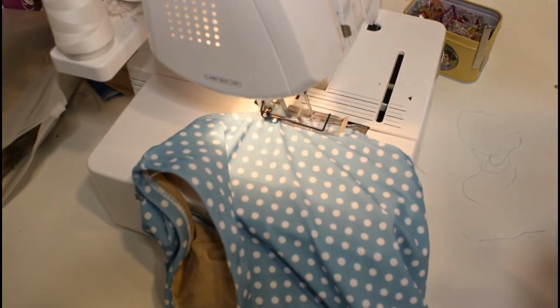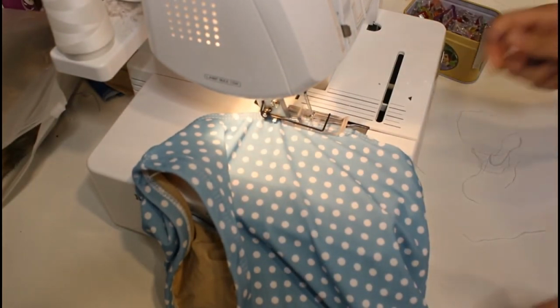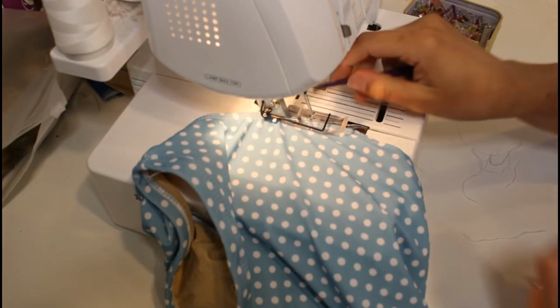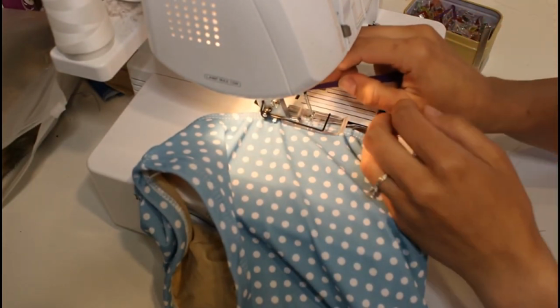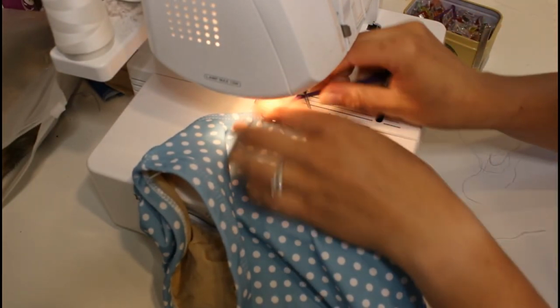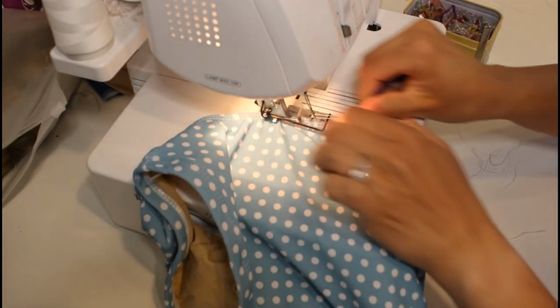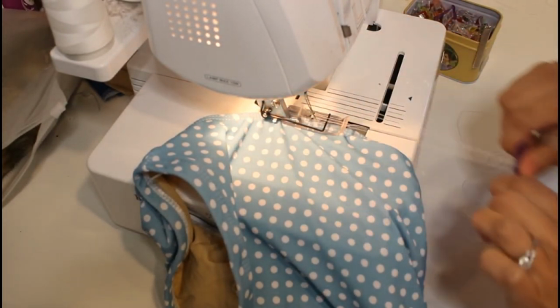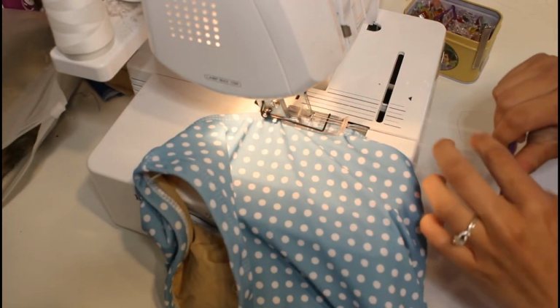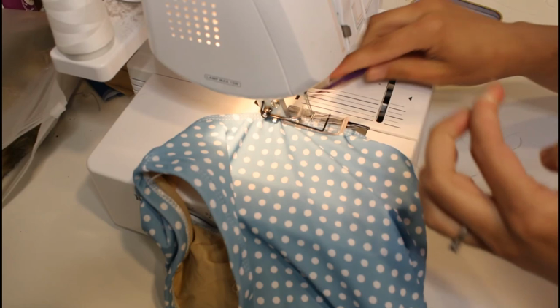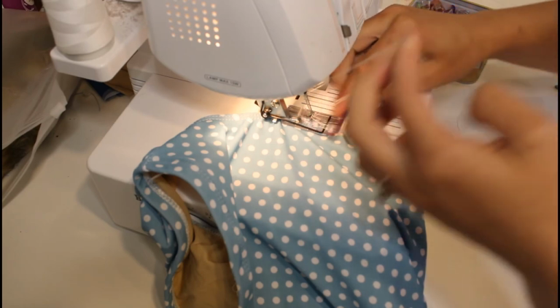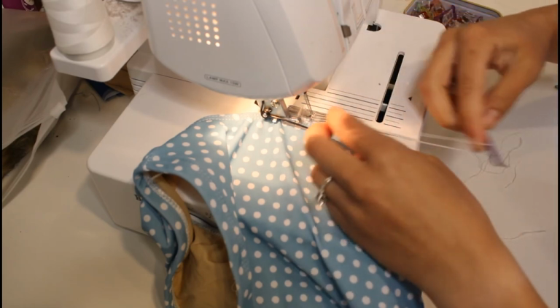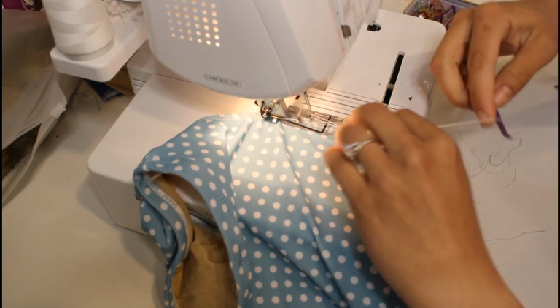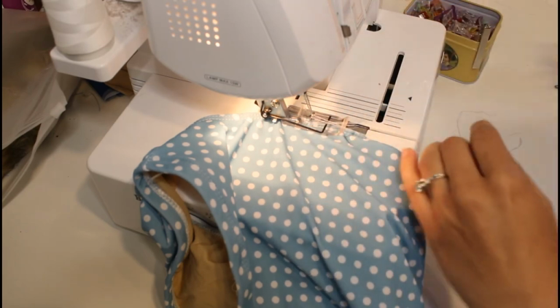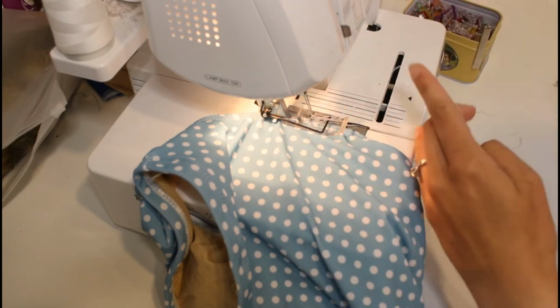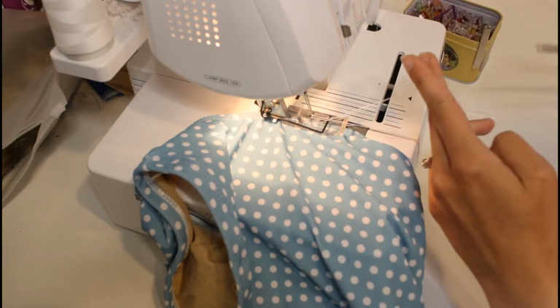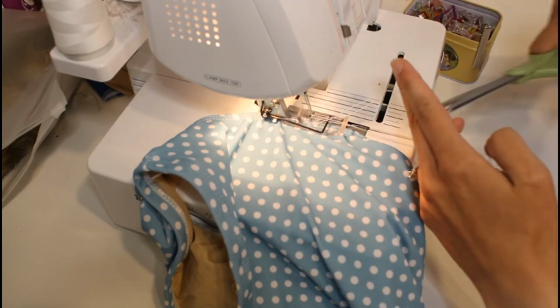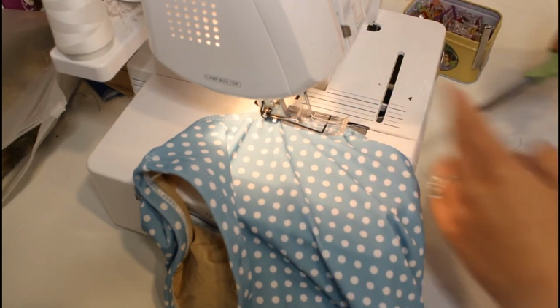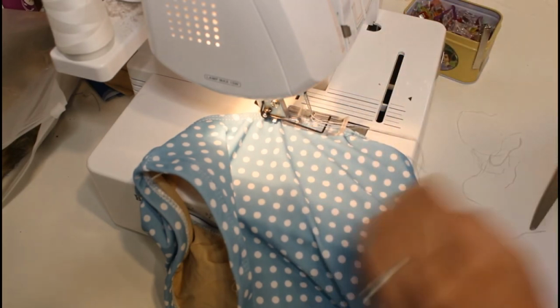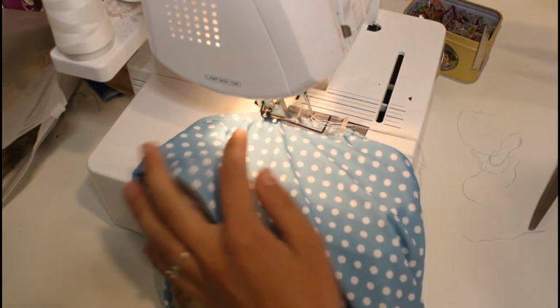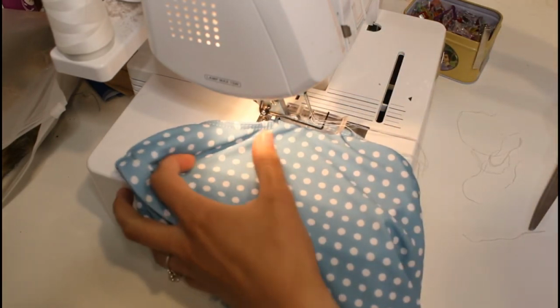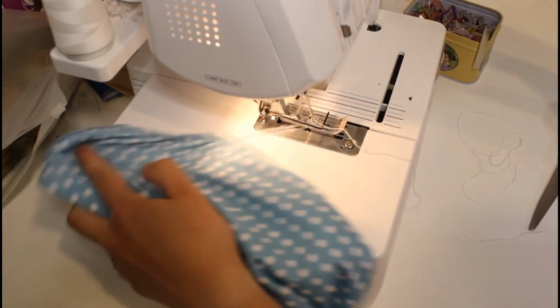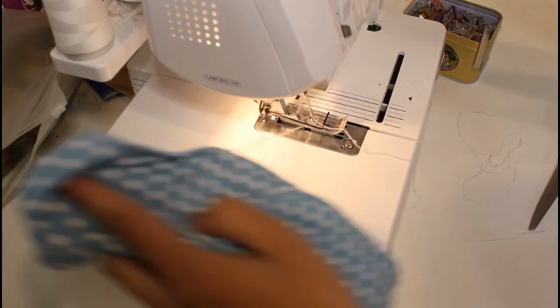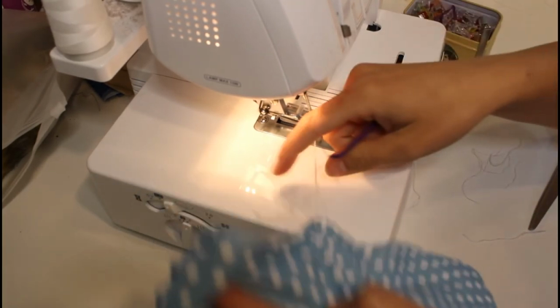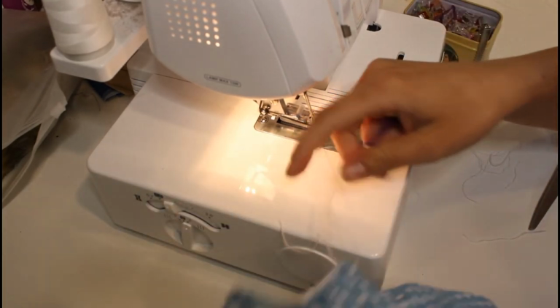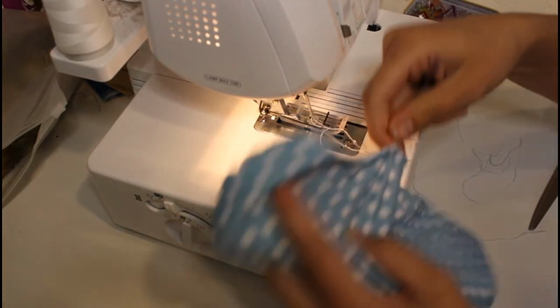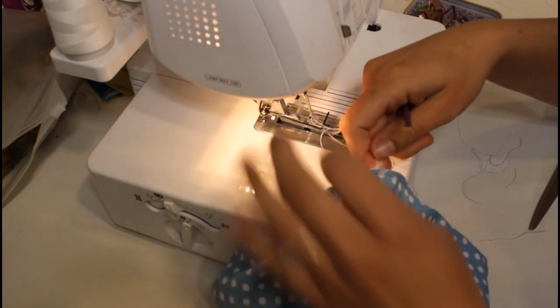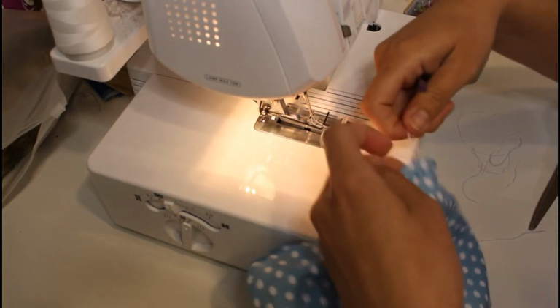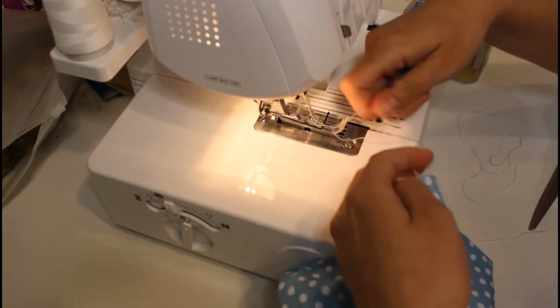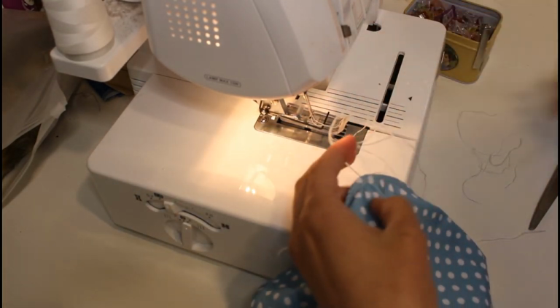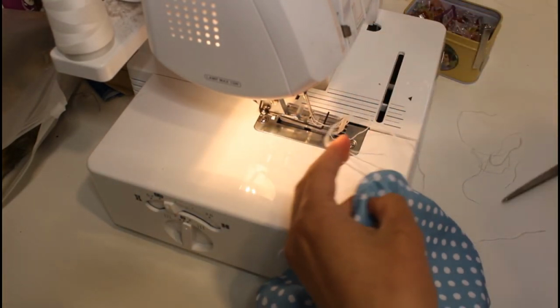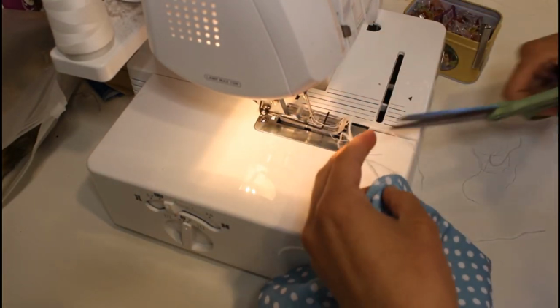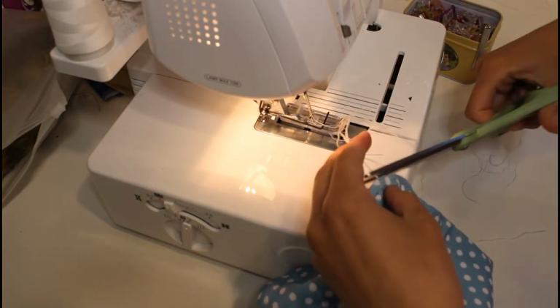Our swimsuit is finished! I'm going to go put it on so y'all can see what it looks like.